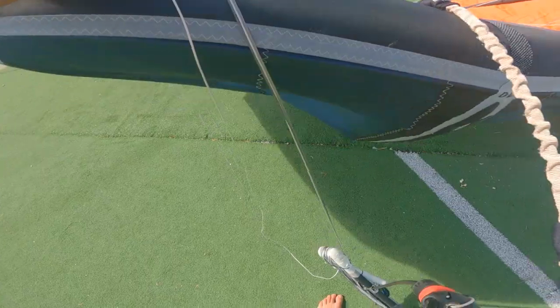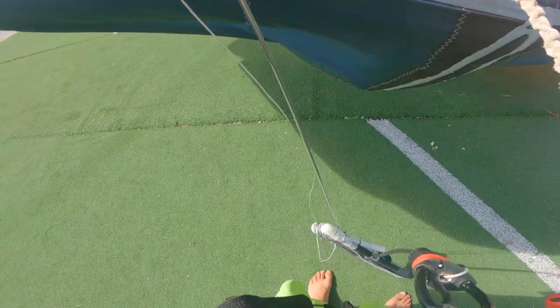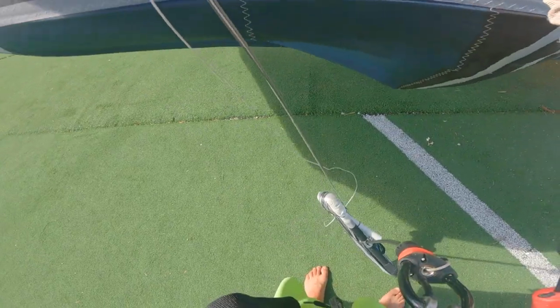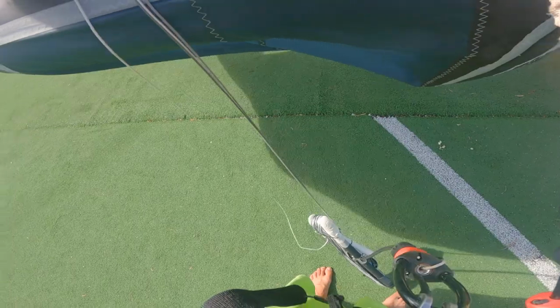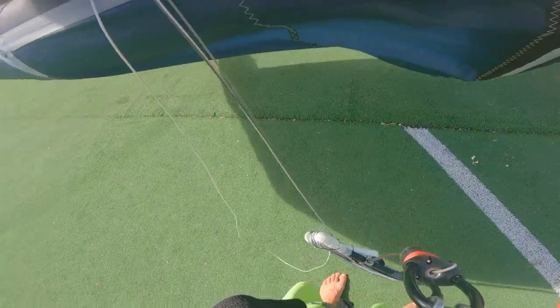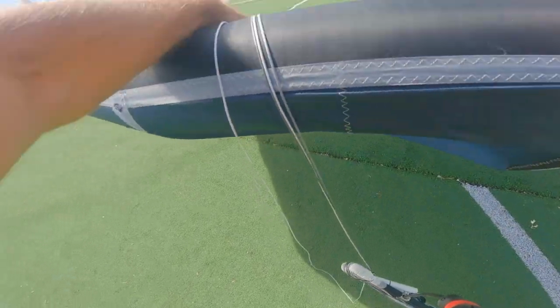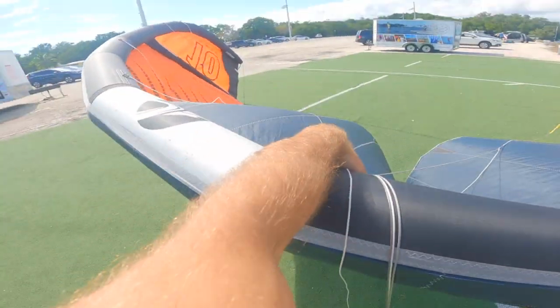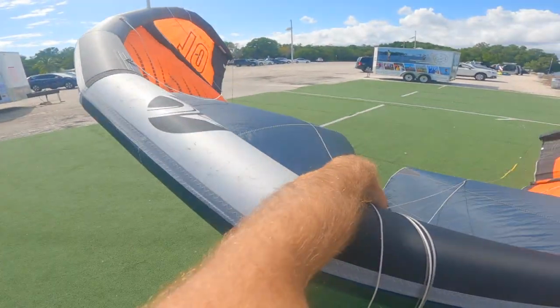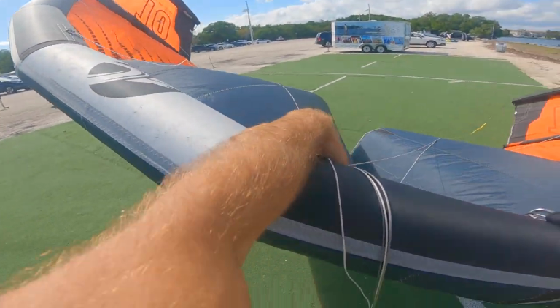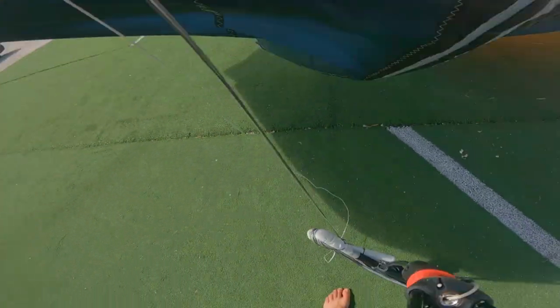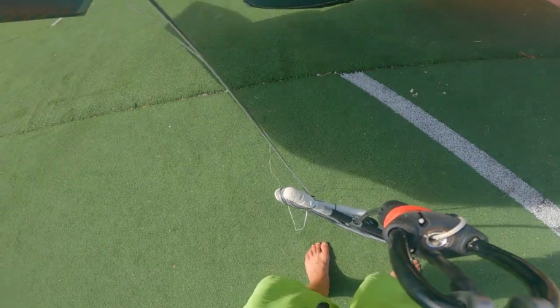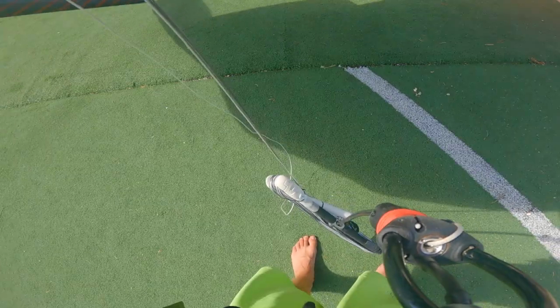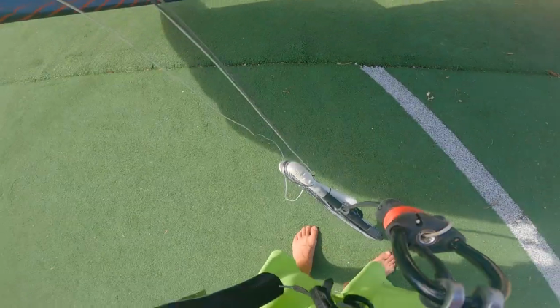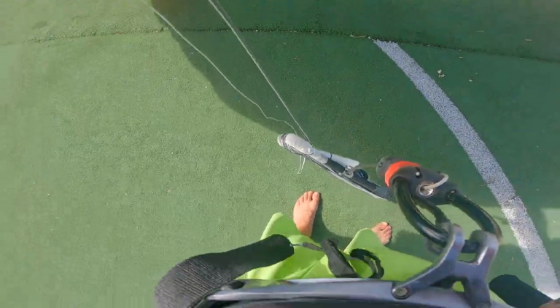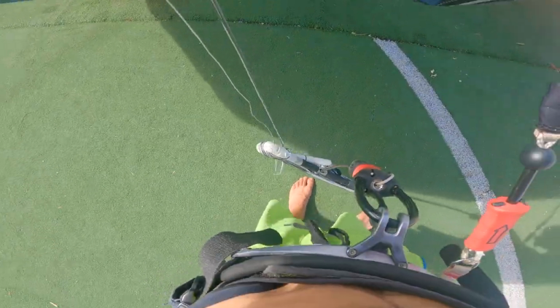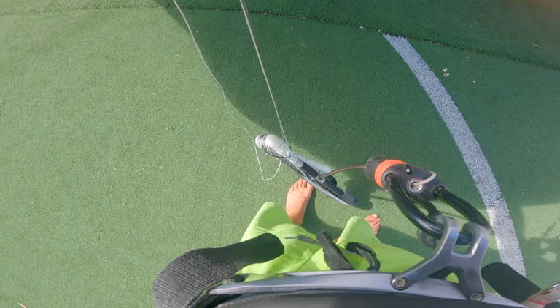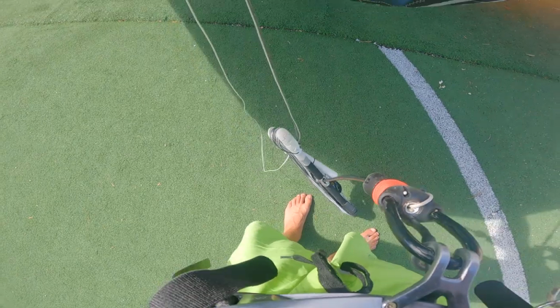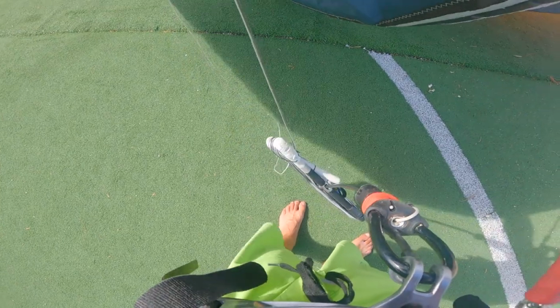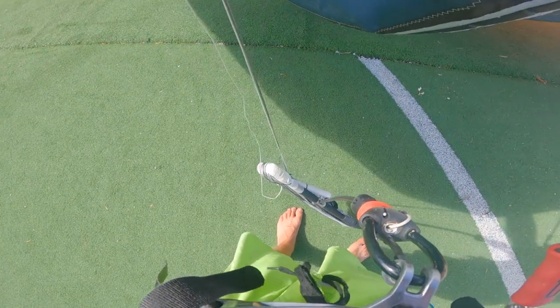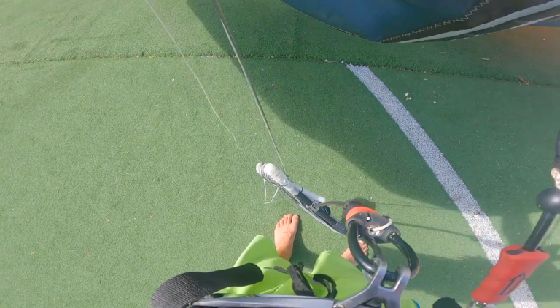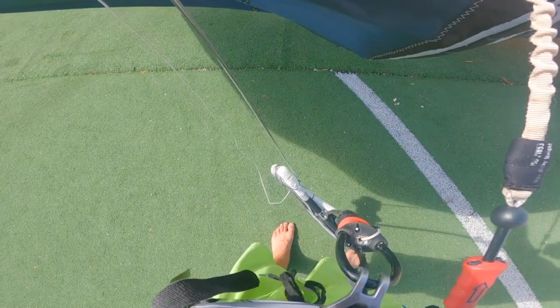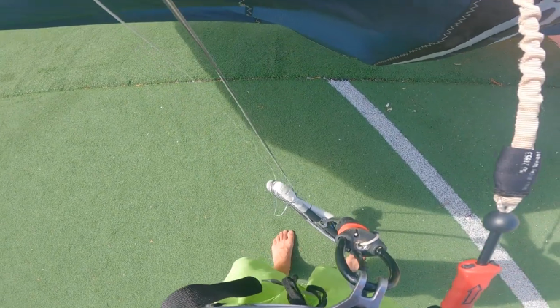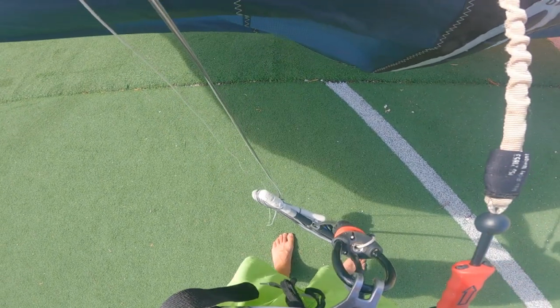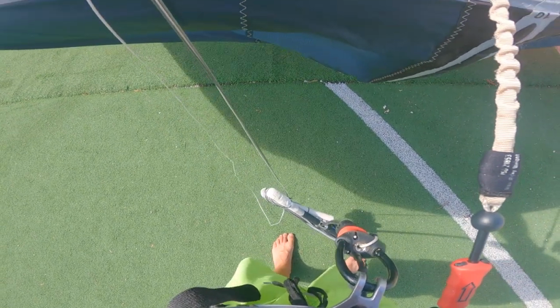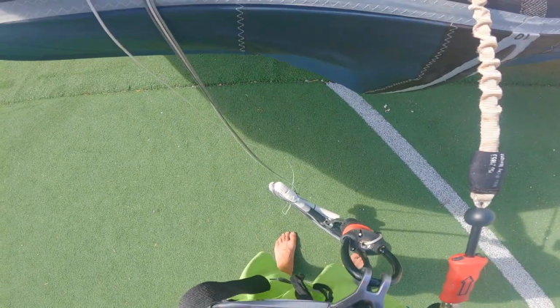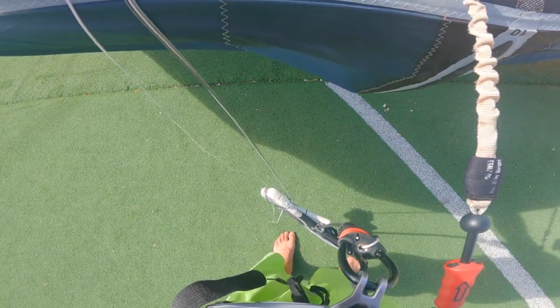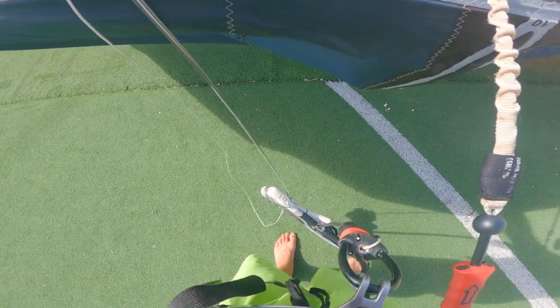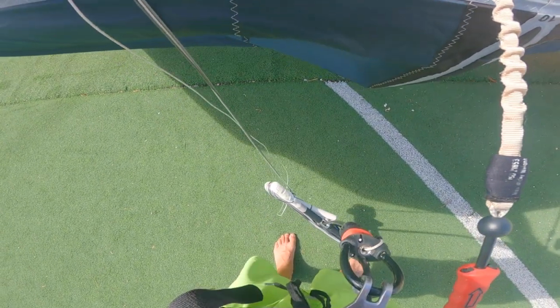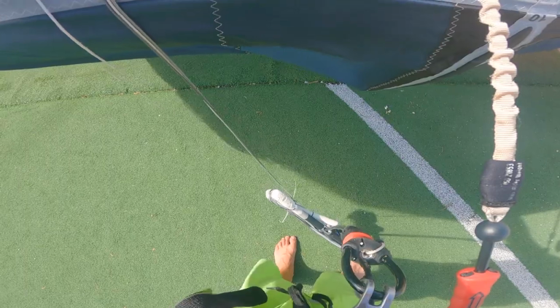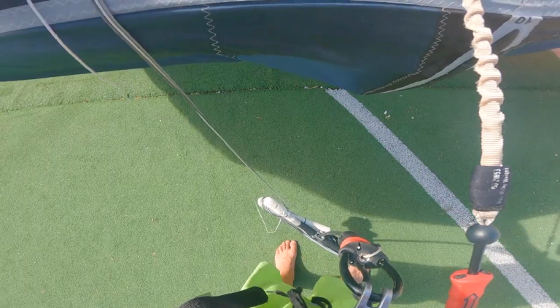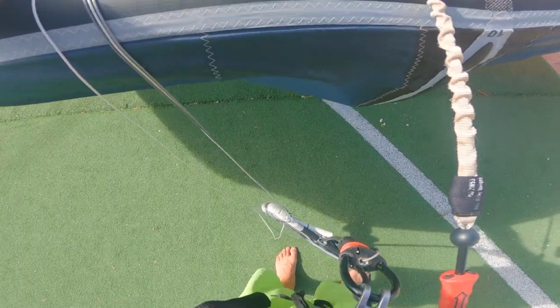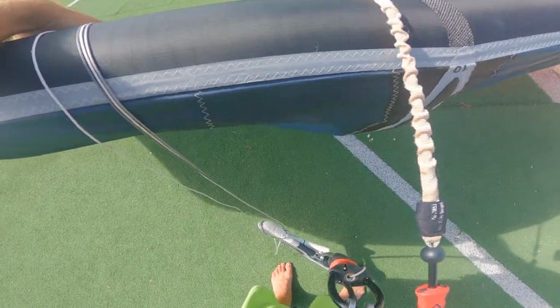Most people mess up on the drift launch when they flip the kite because the bar will swing through those center lines and you'll get a line inversion. So be aware of where your lines are at all times.